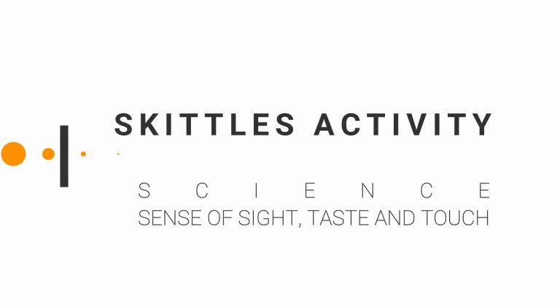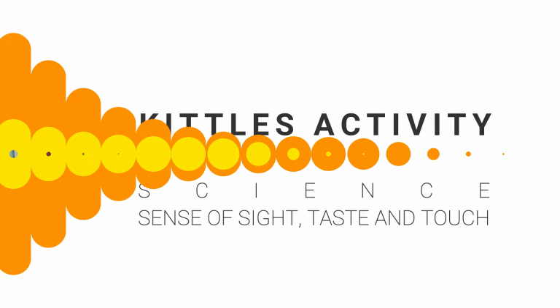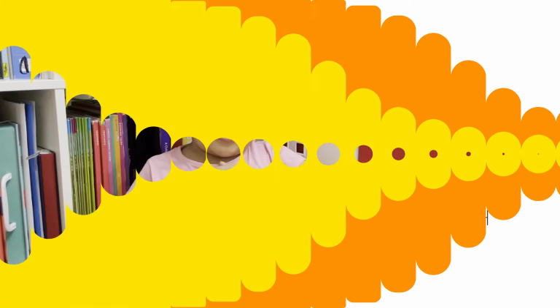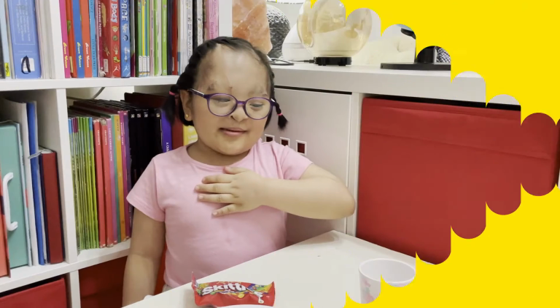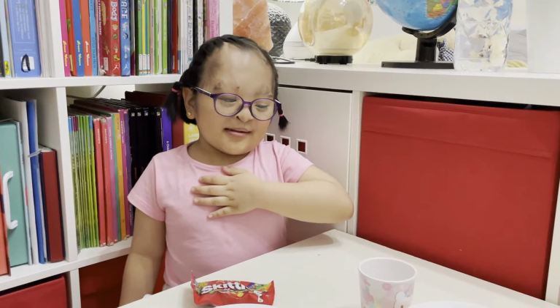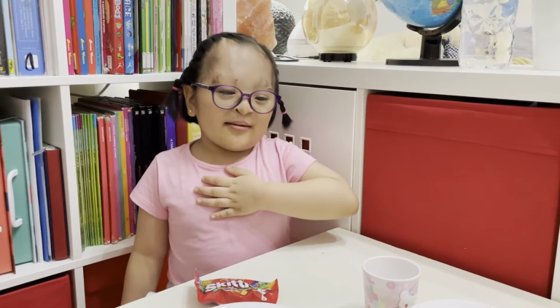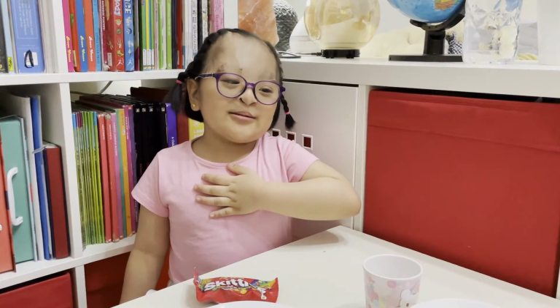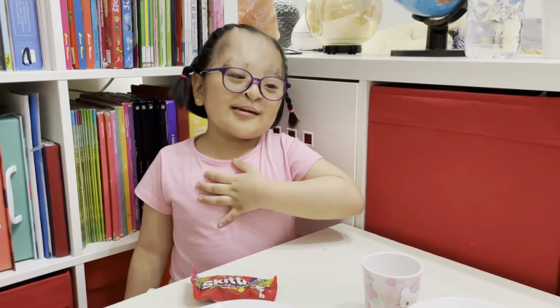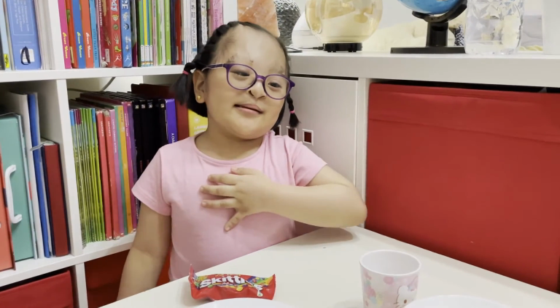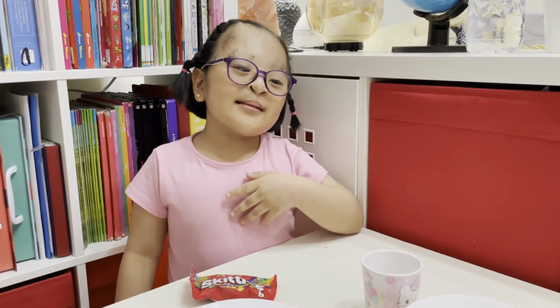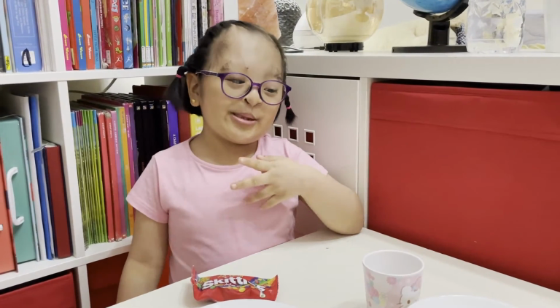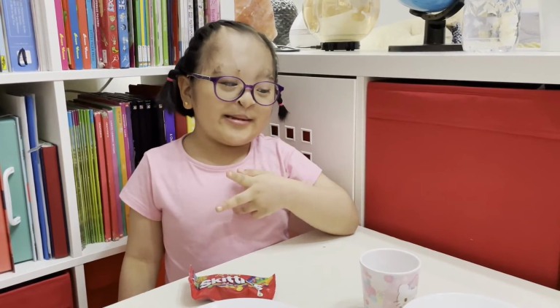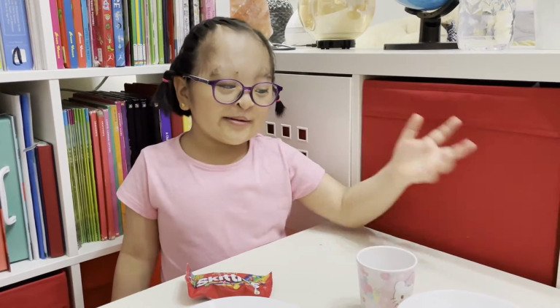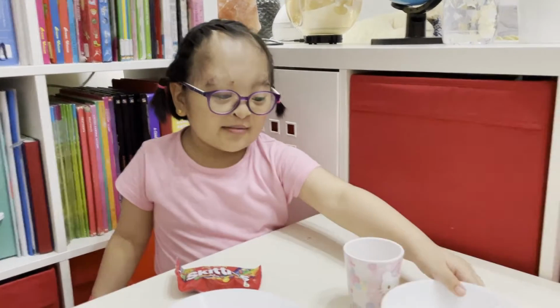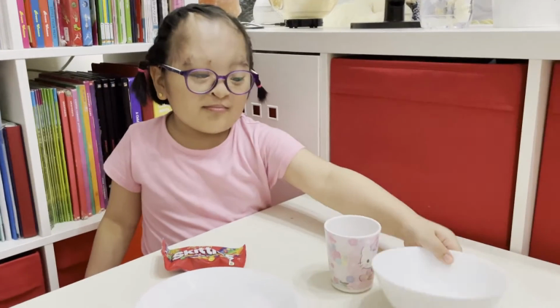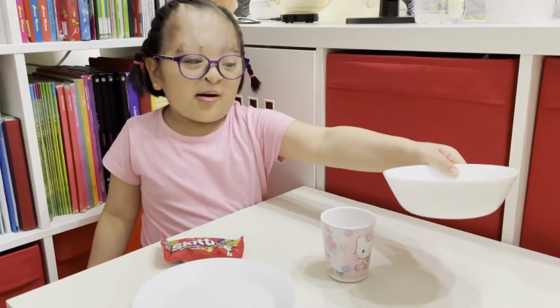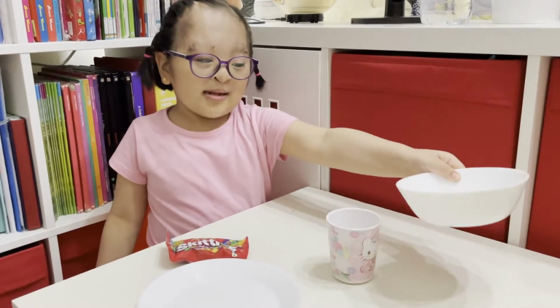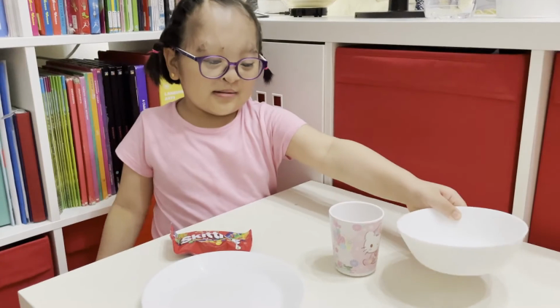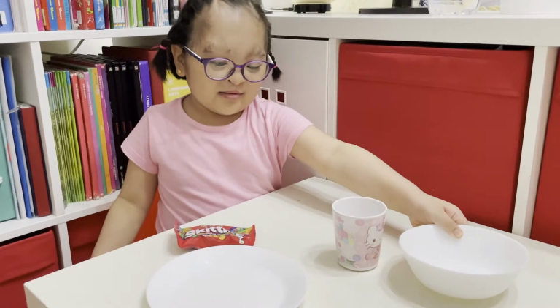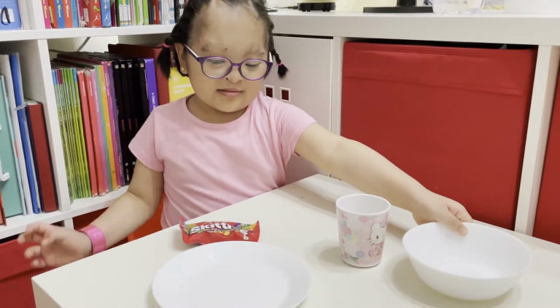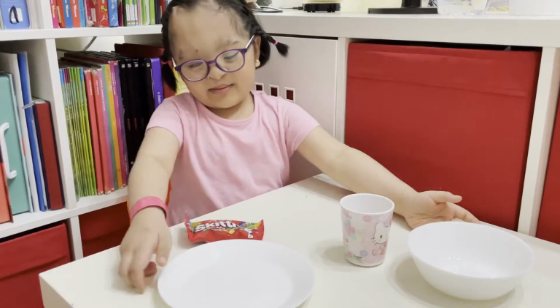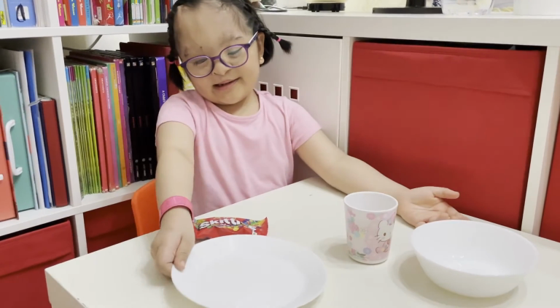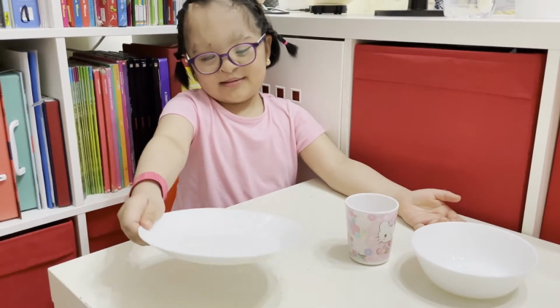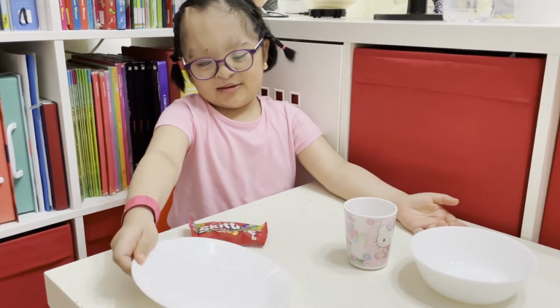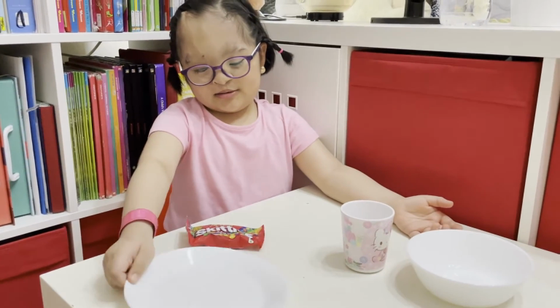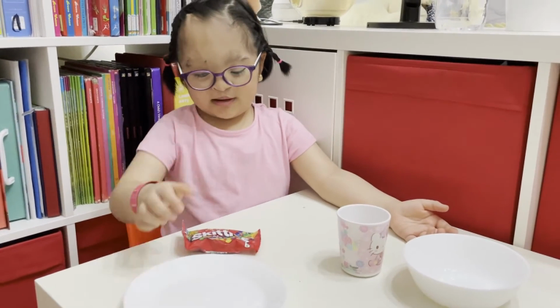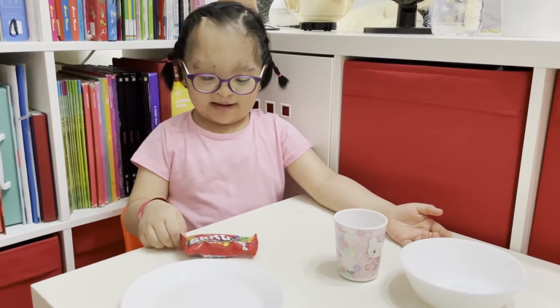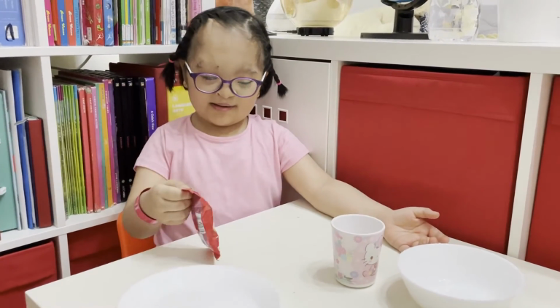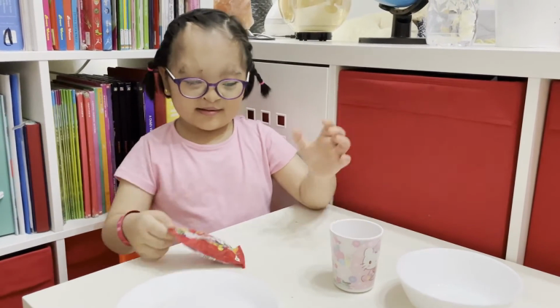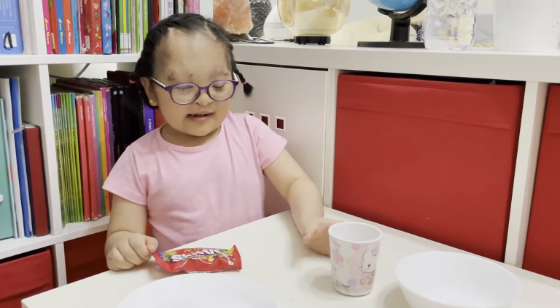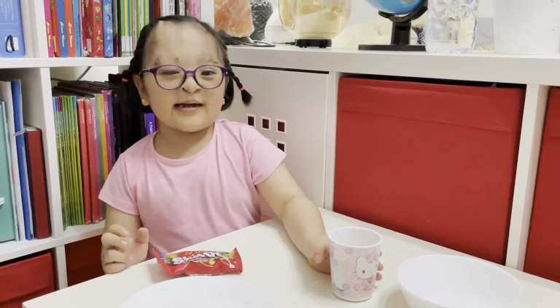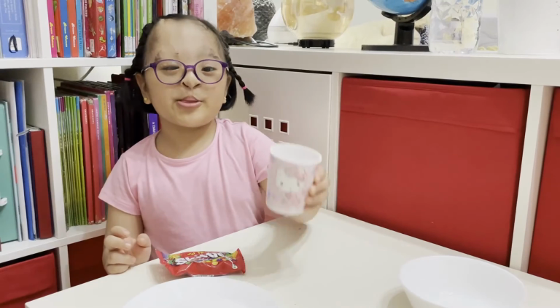Hello guys, my name is James, and I'm going to make a Skittles activity. We need a bowl, milk, Skittles, and water.